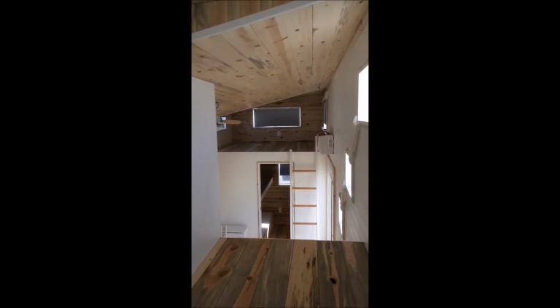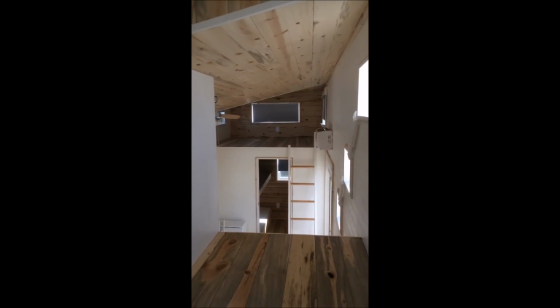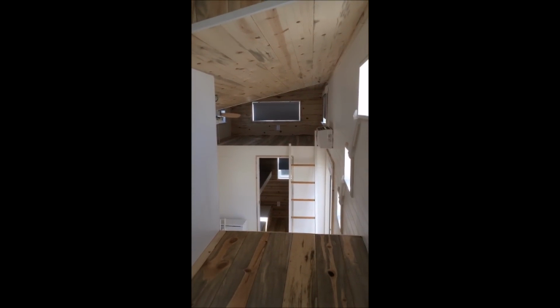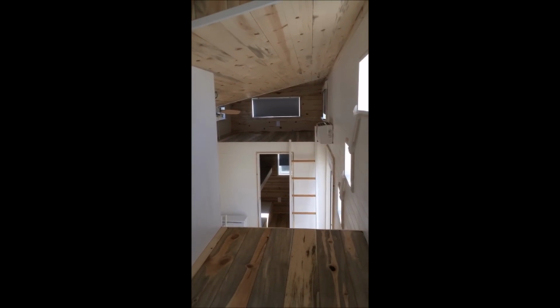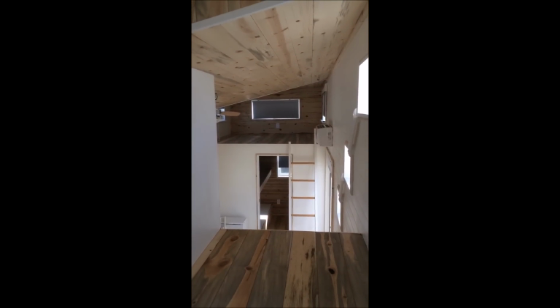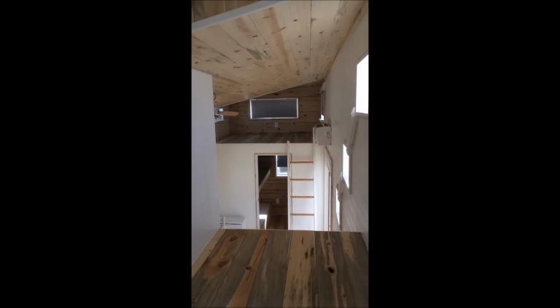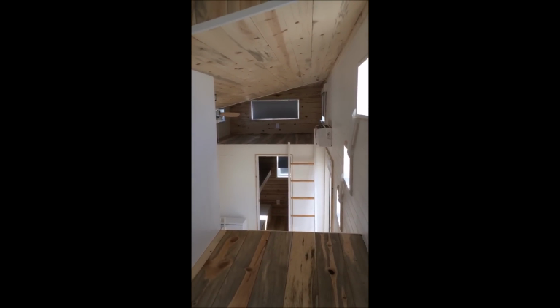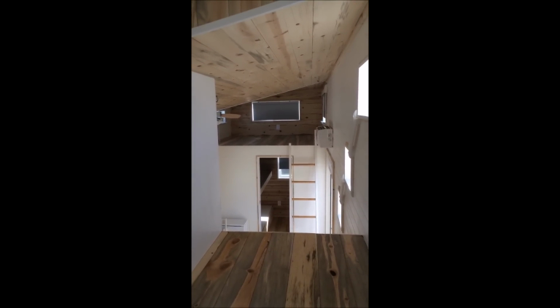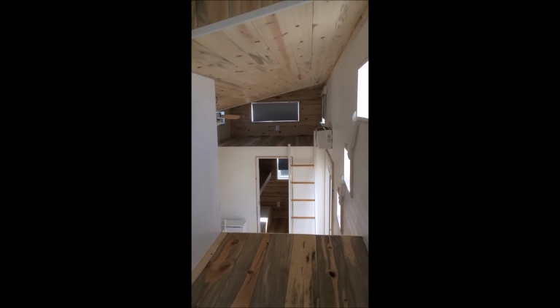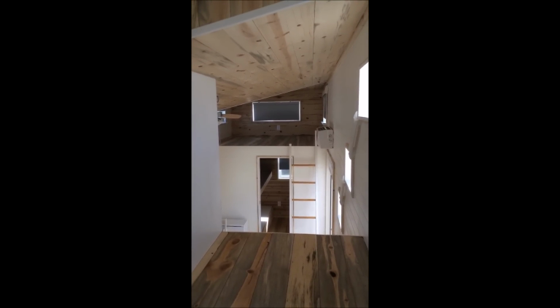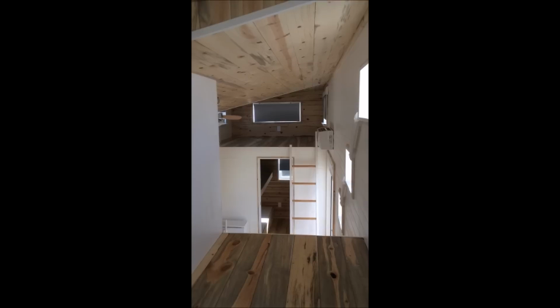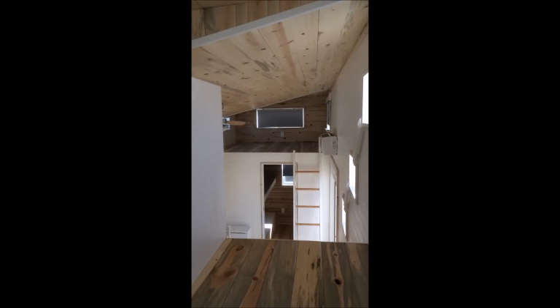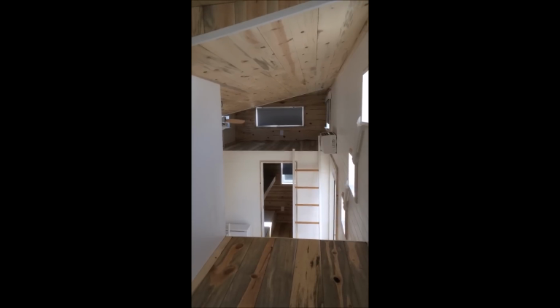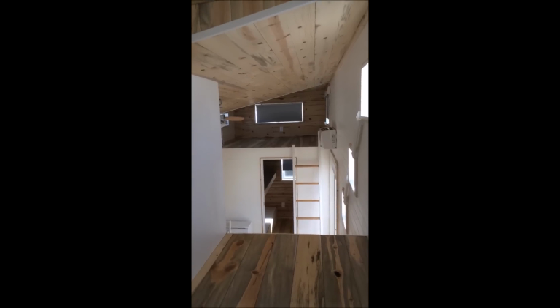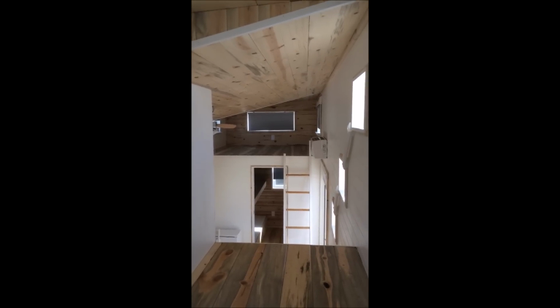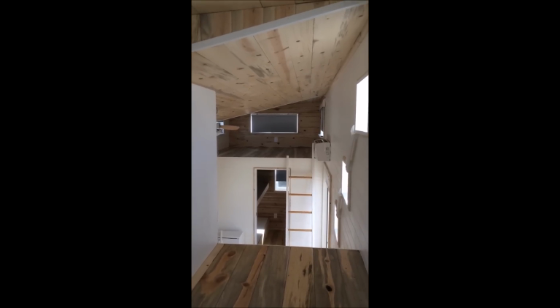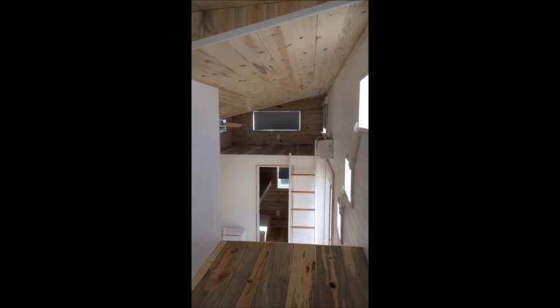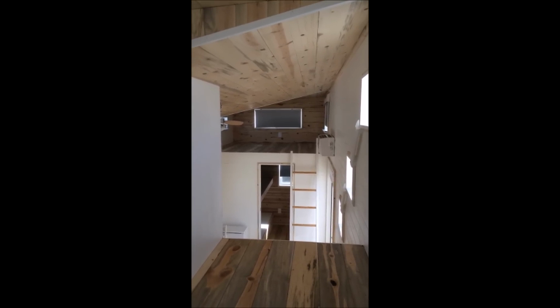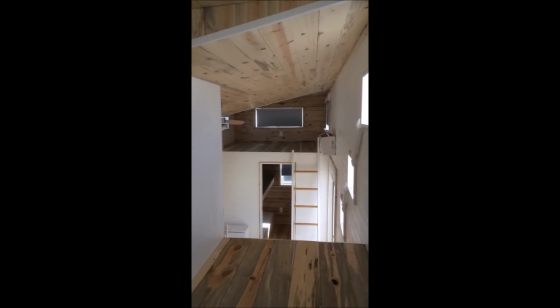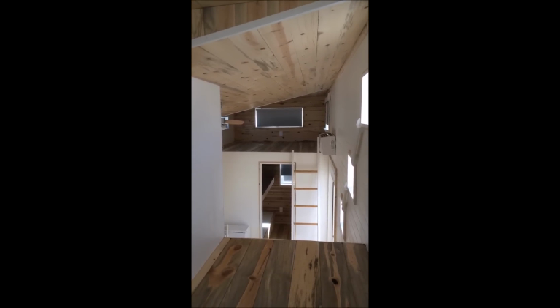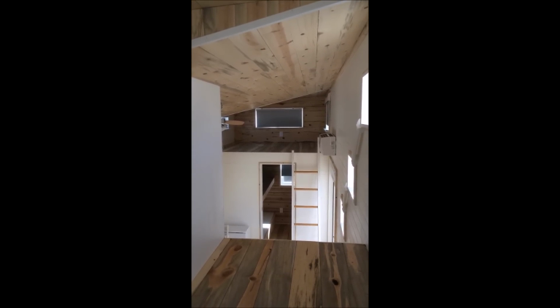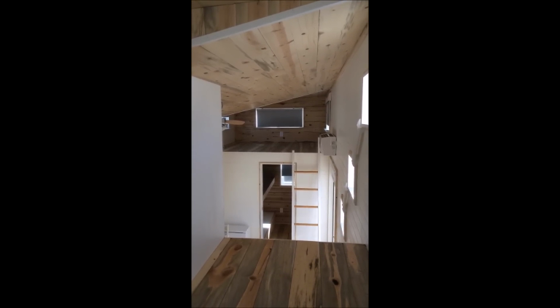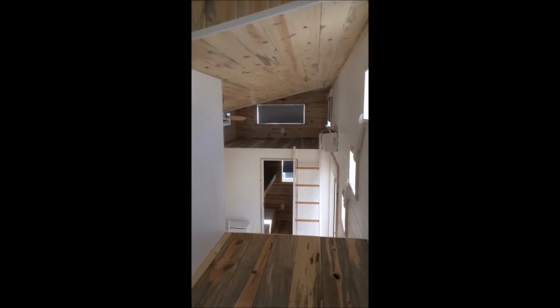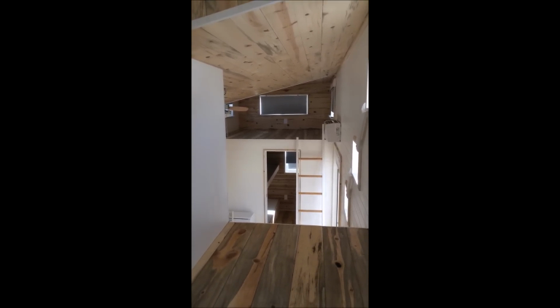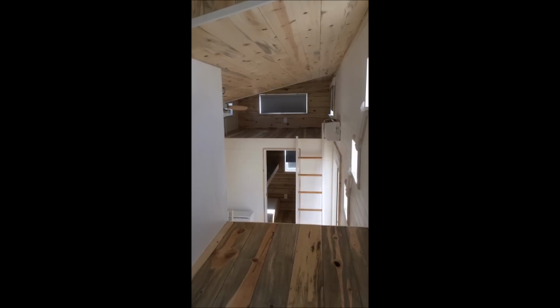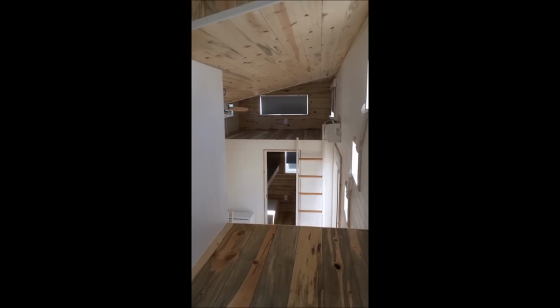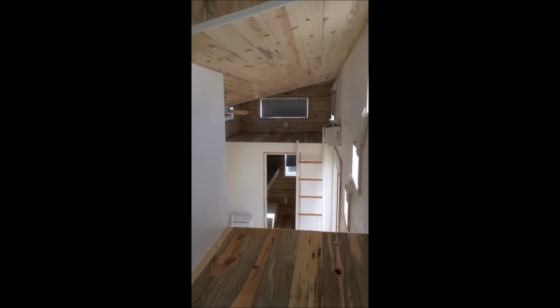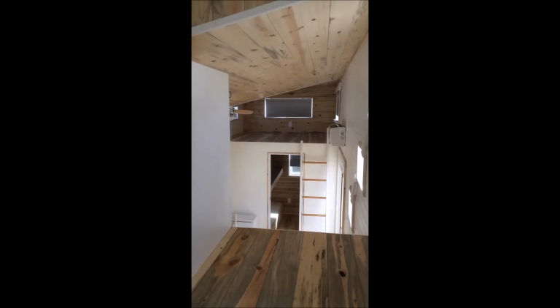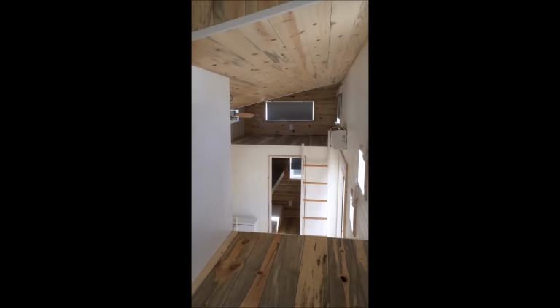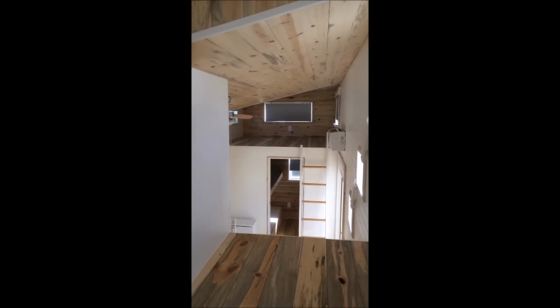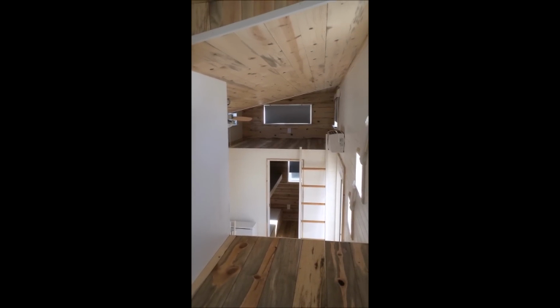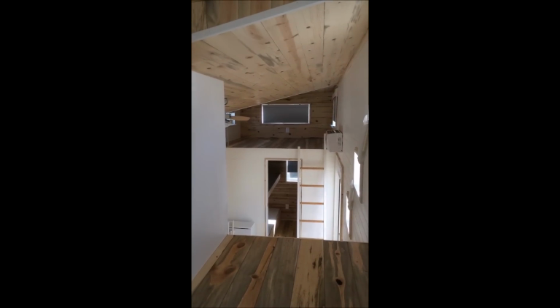And we're looking back across. That is the tour of this custom 28-foot tiny house for a family of four going to Utah. Hope you enjoyed it. Stay tuned for more. Thank you.